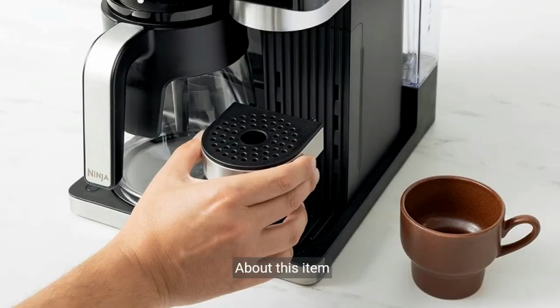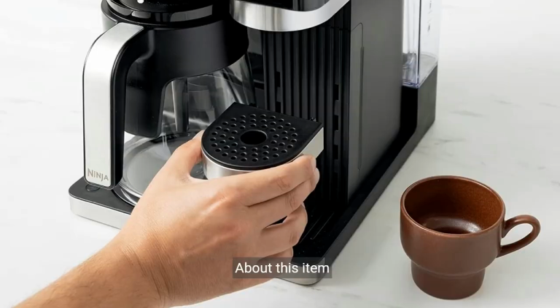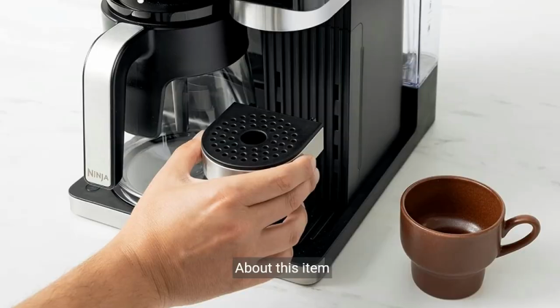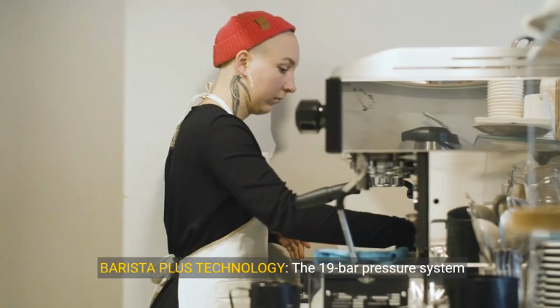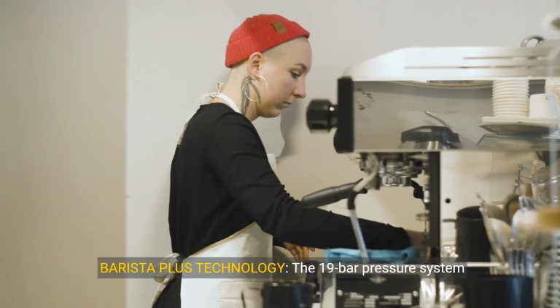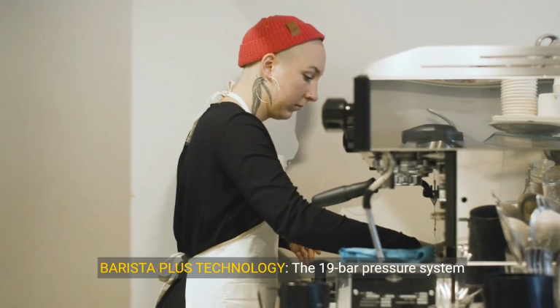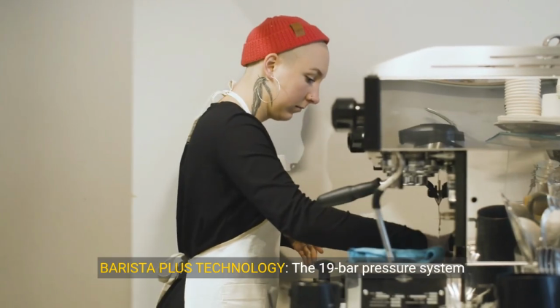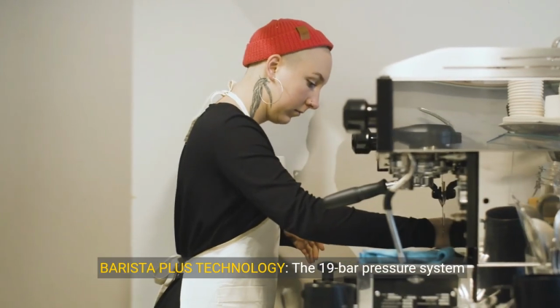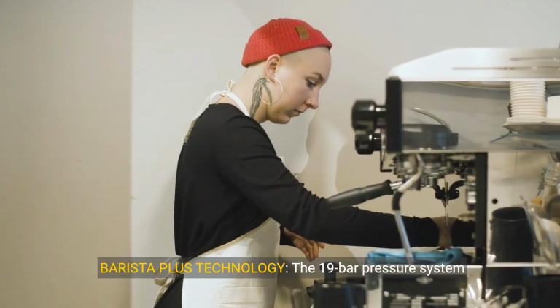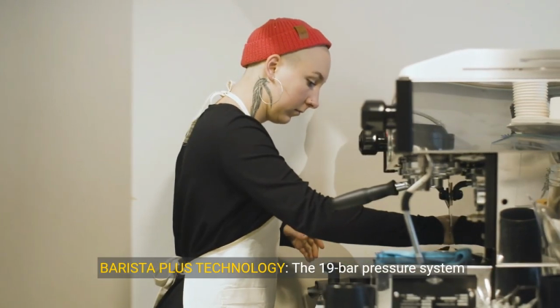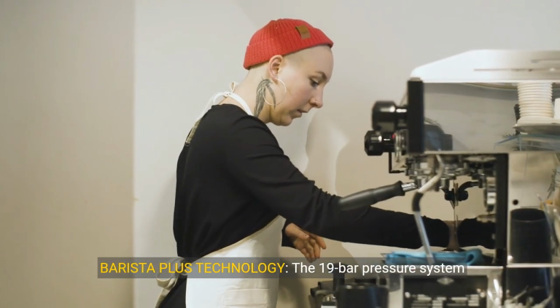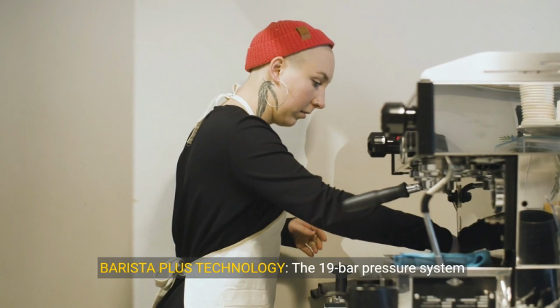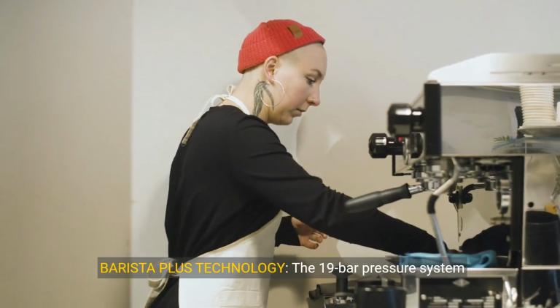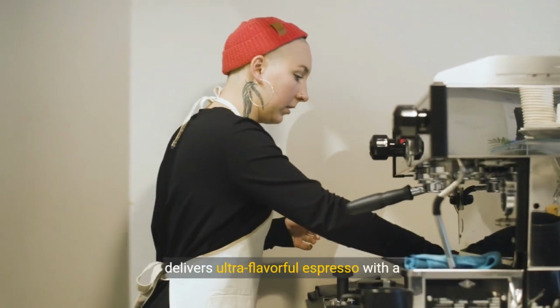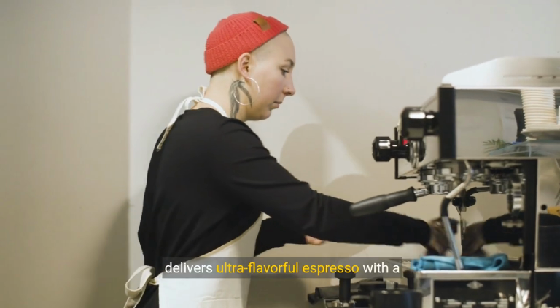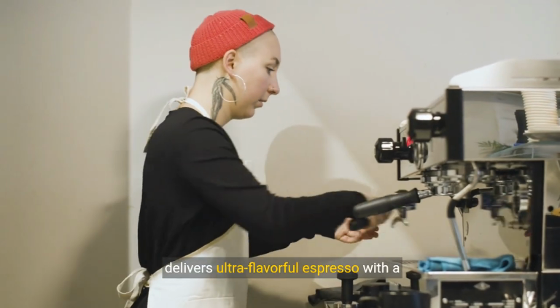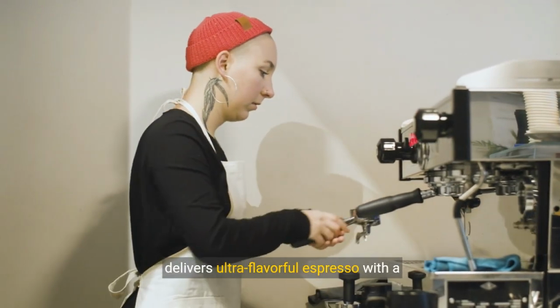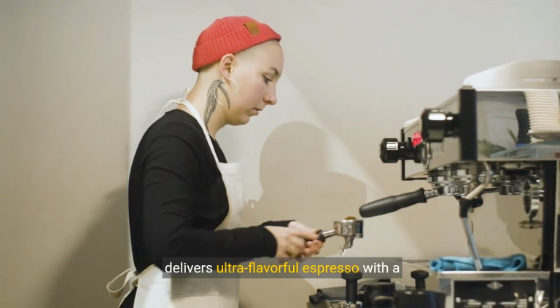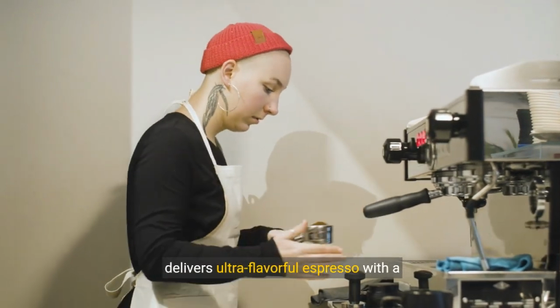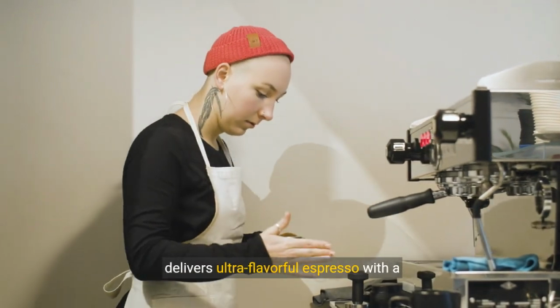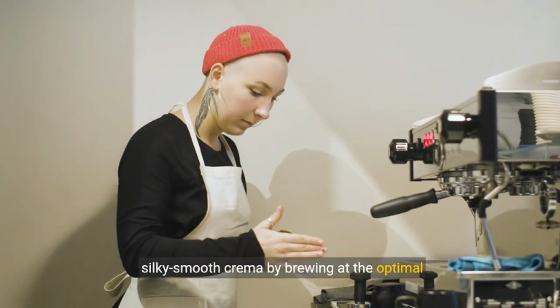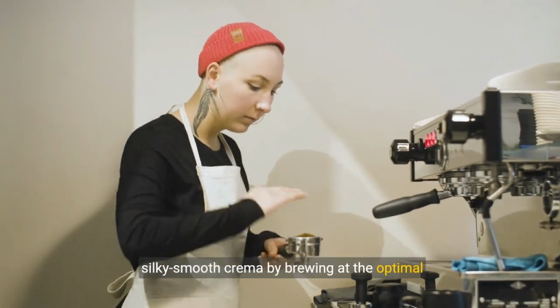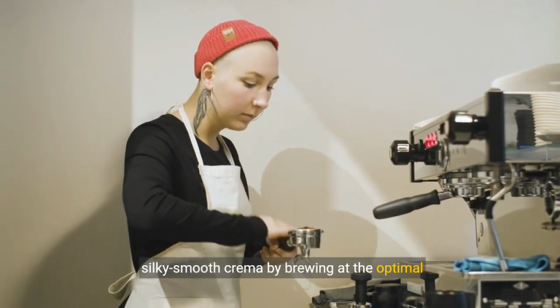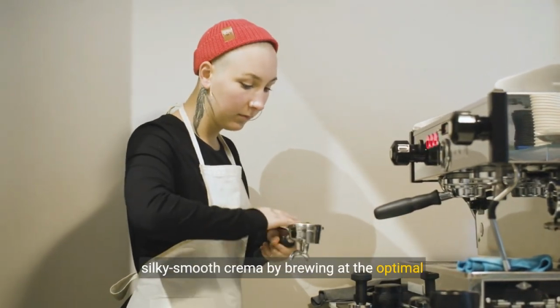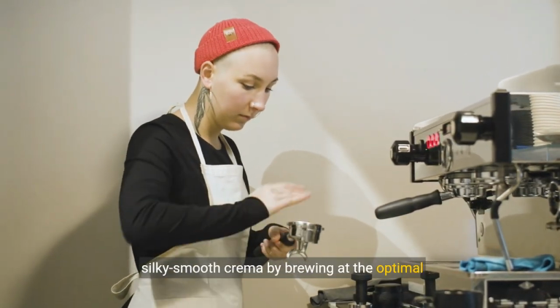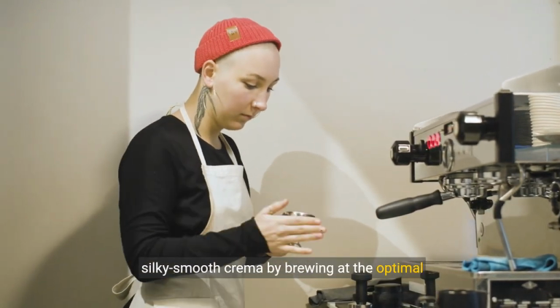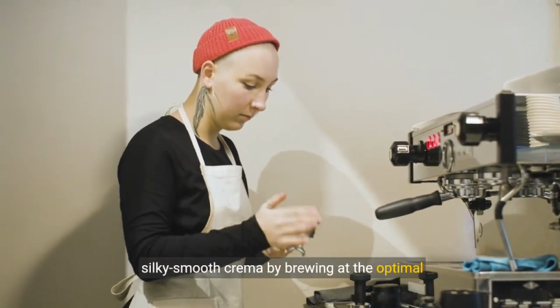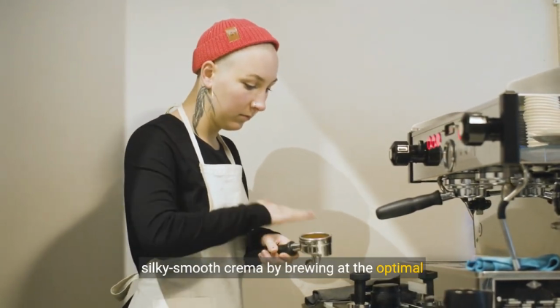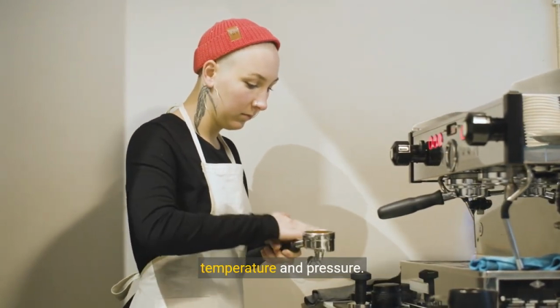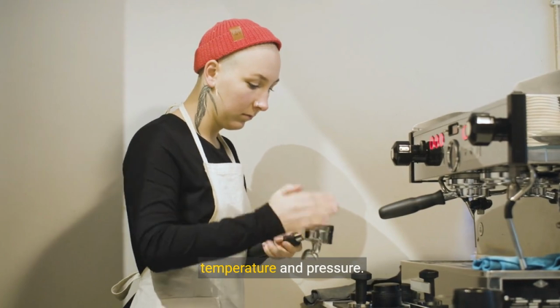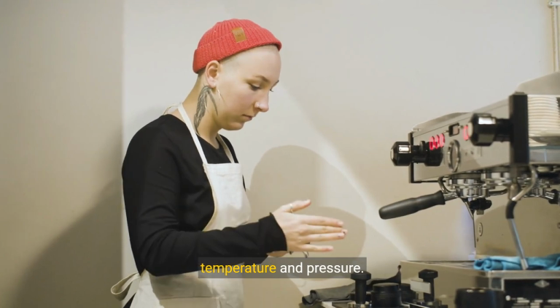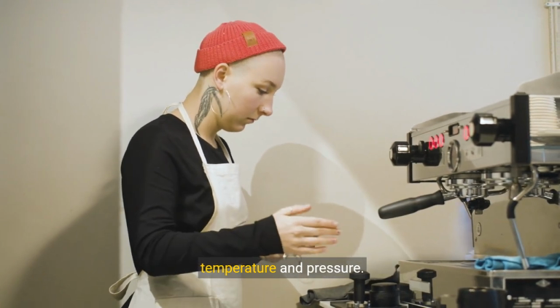About this item: Barista Plus technology. The 19-bar pressure system delivers ultra-flavorful espresso with a silky-smooth crema by brewing at the optimal temperature and pressure.